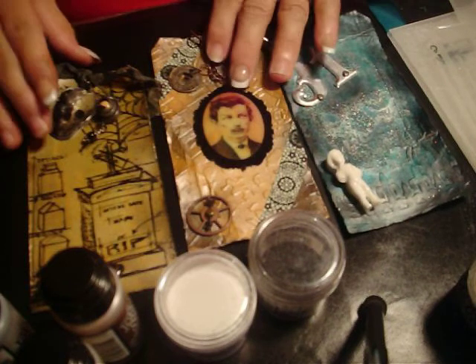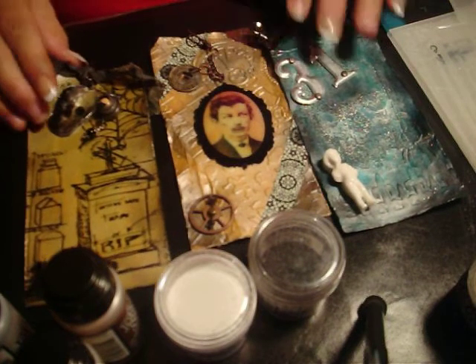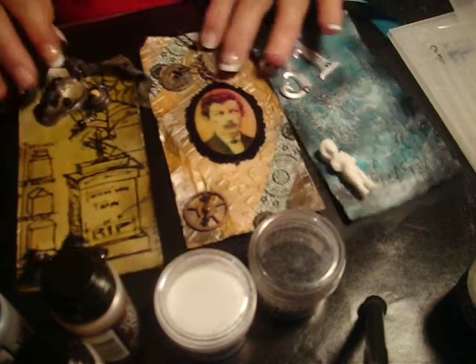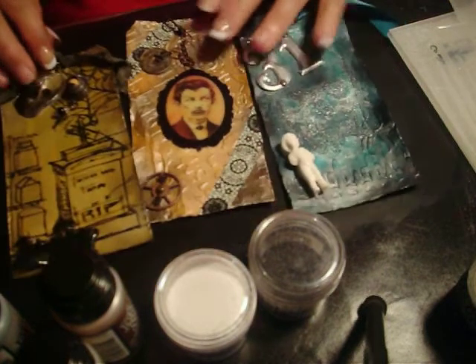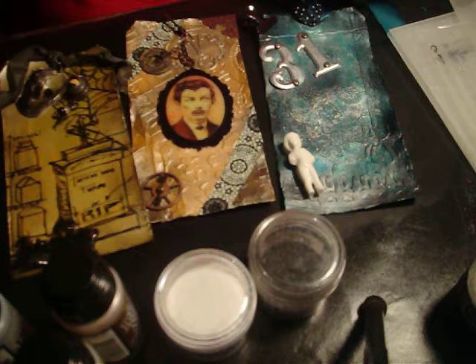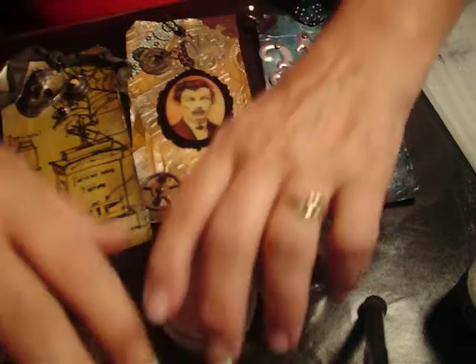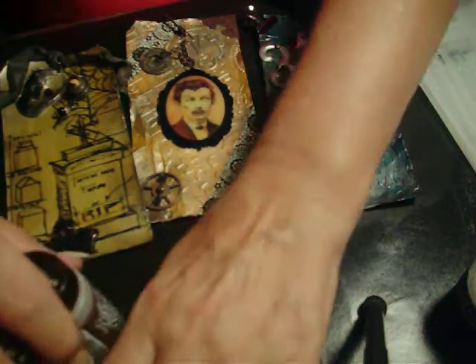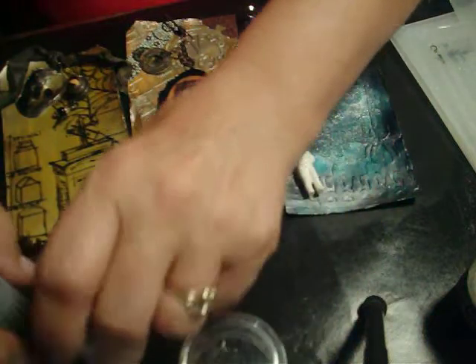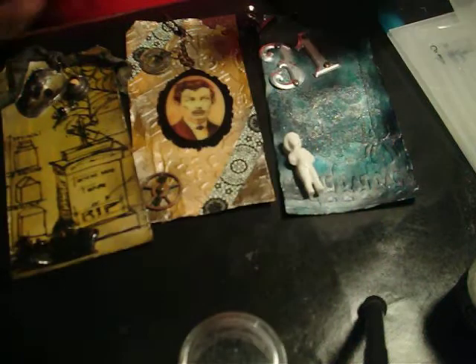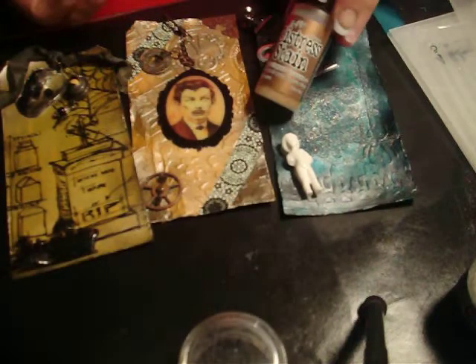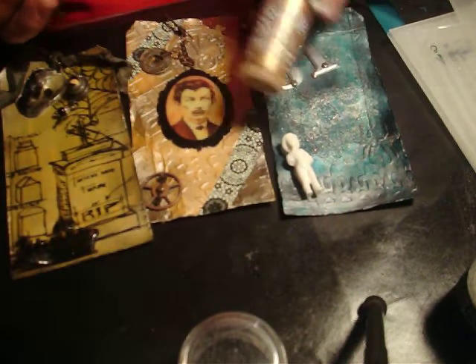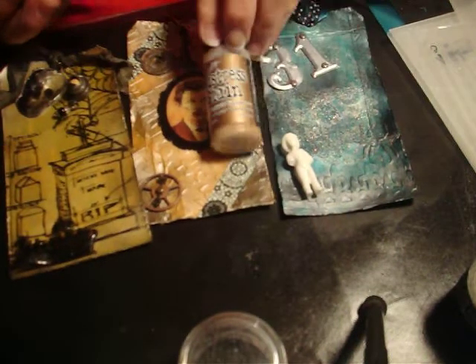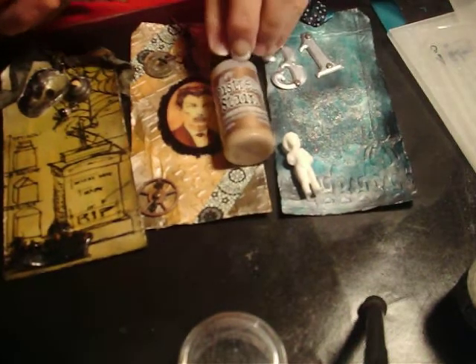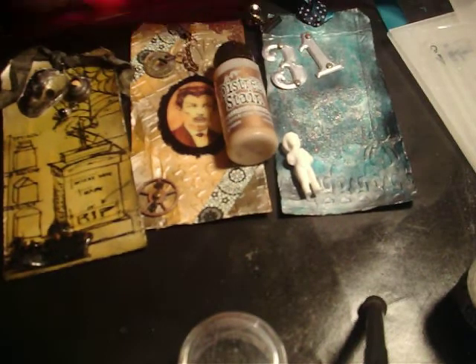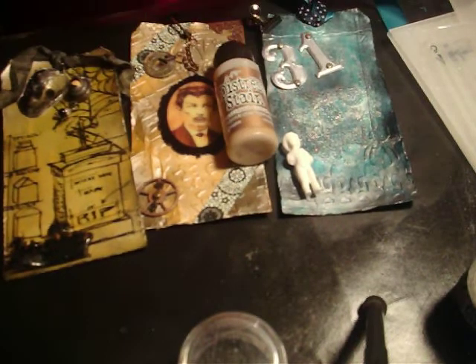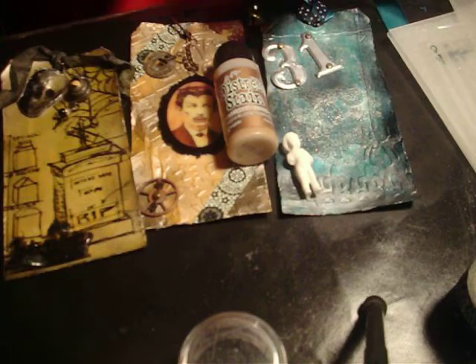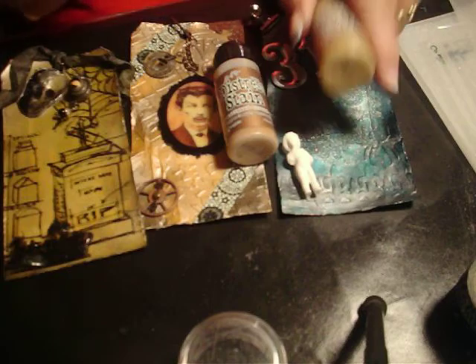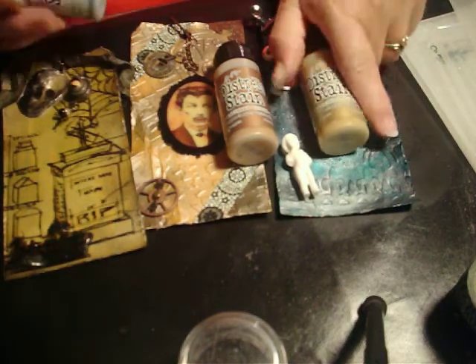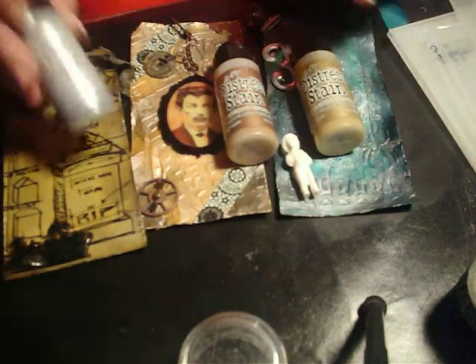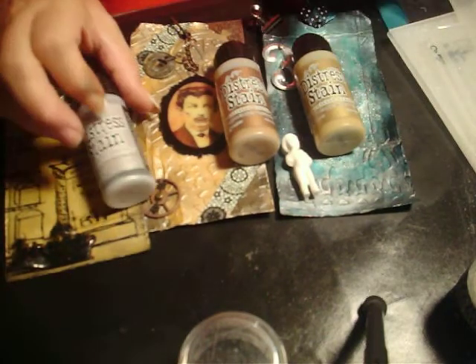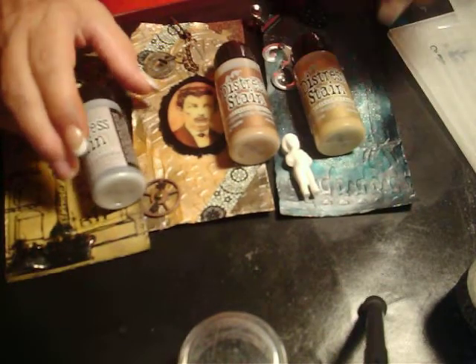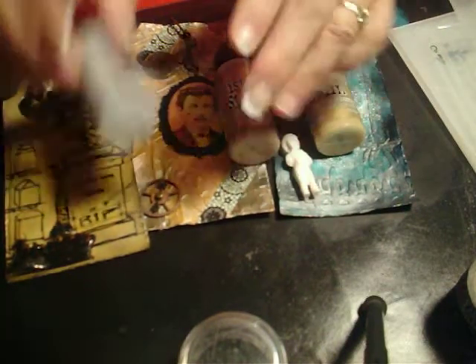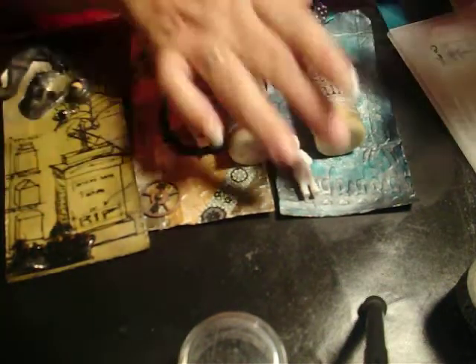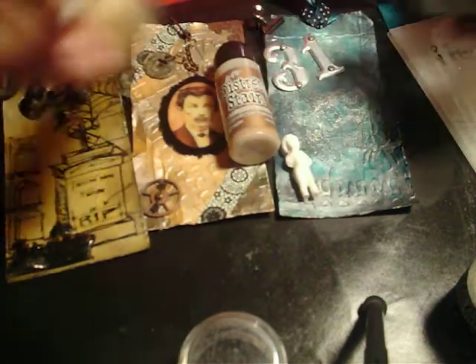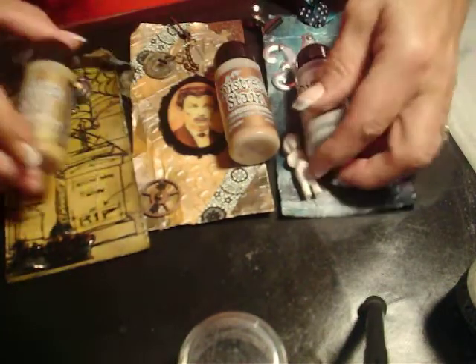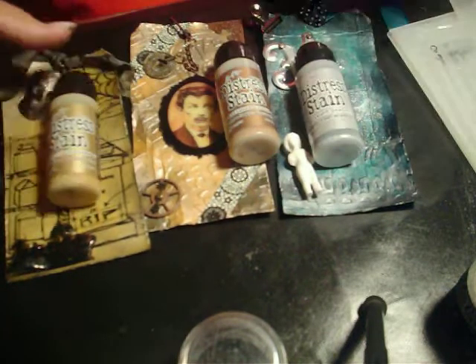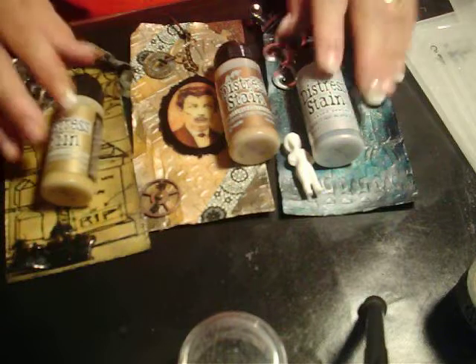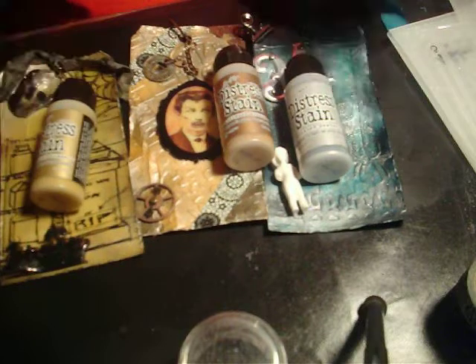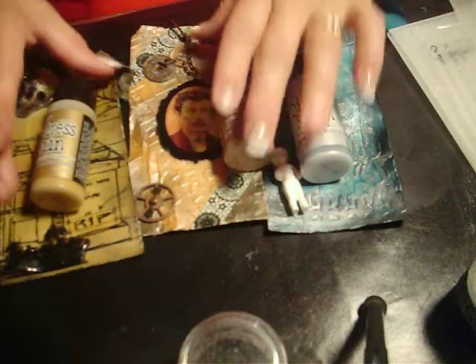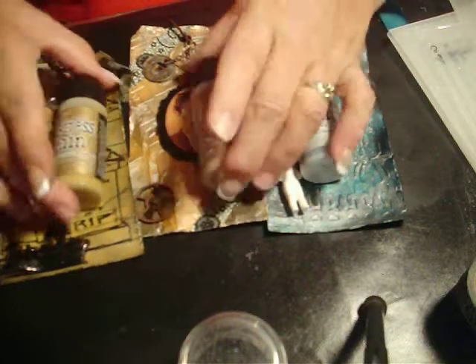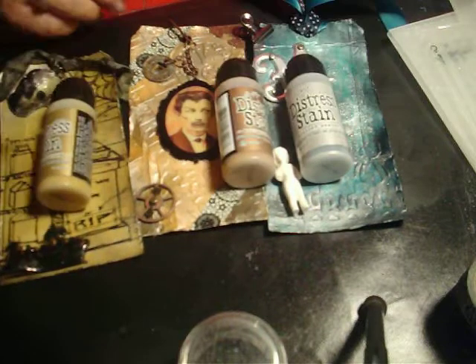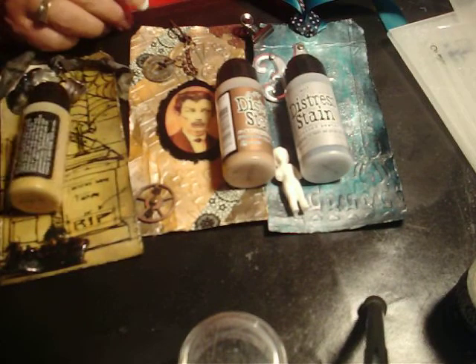I made some tags, some Halloween tags, and what I used was the new Distress Metallic Stains. And these are just a lot of fun.